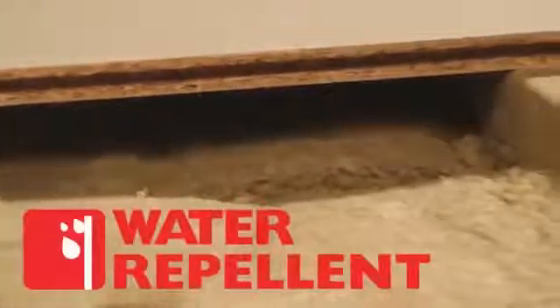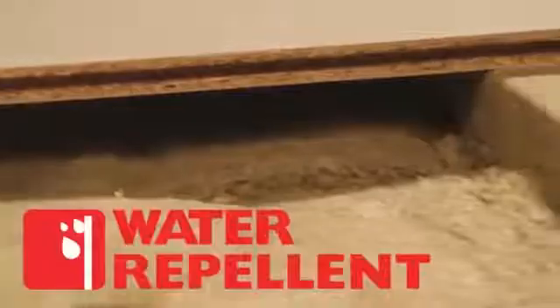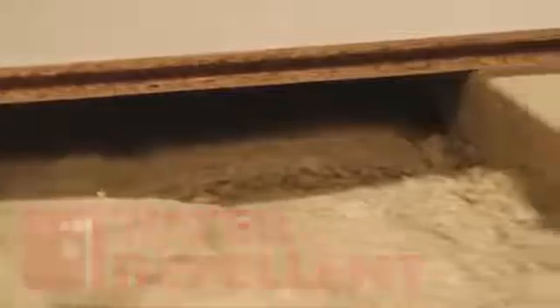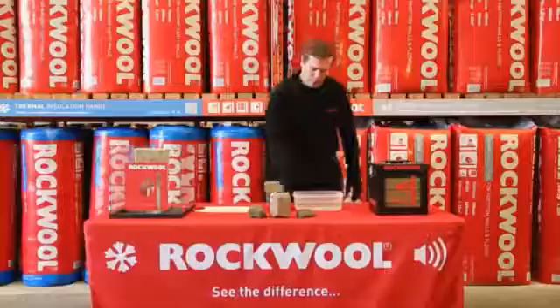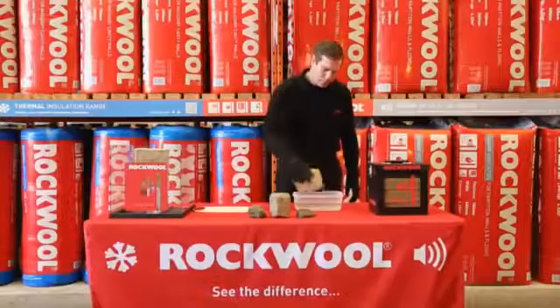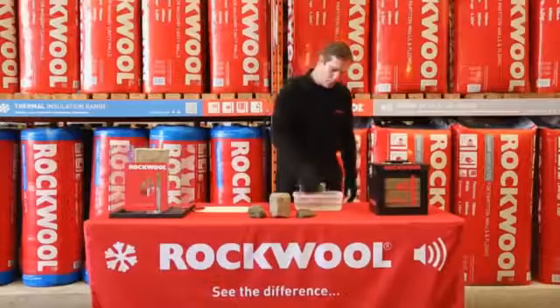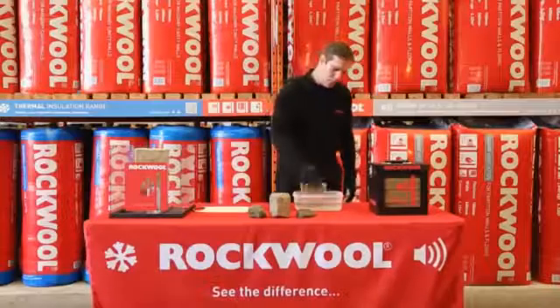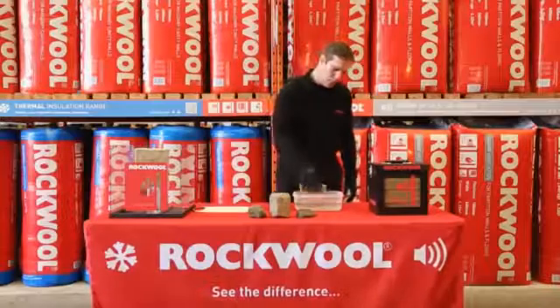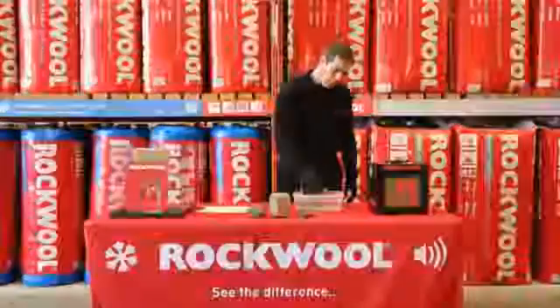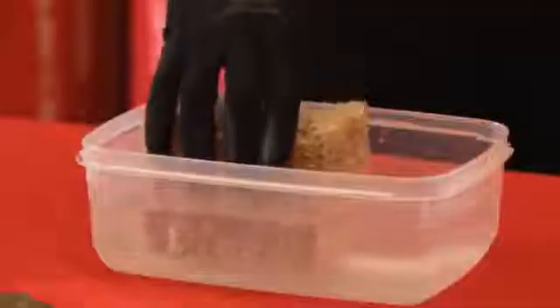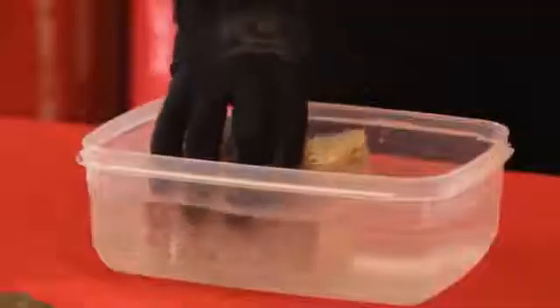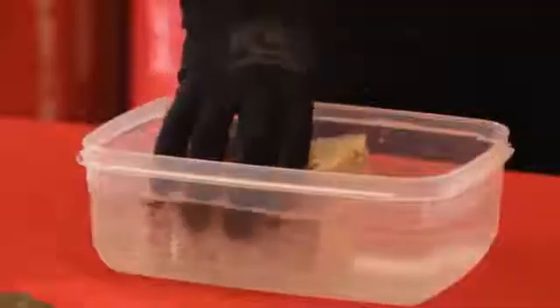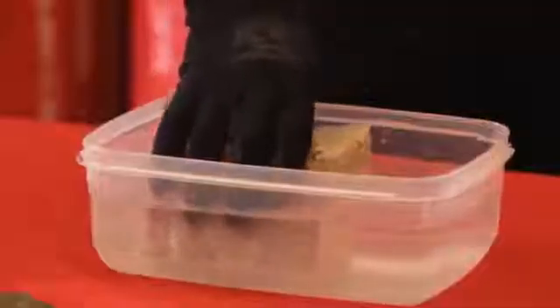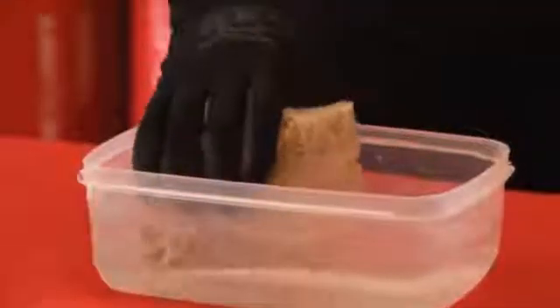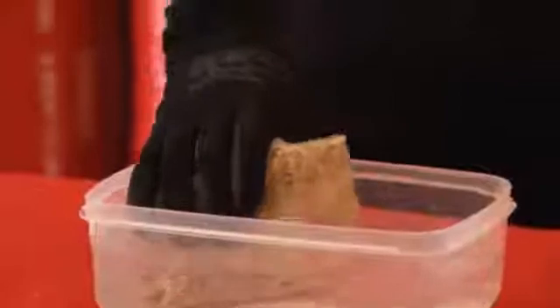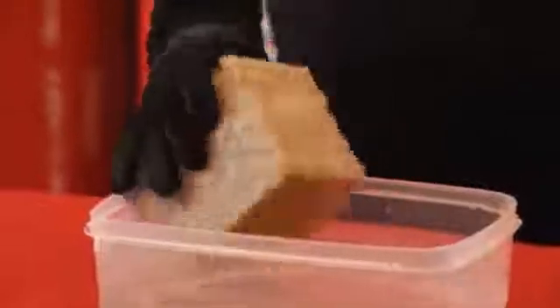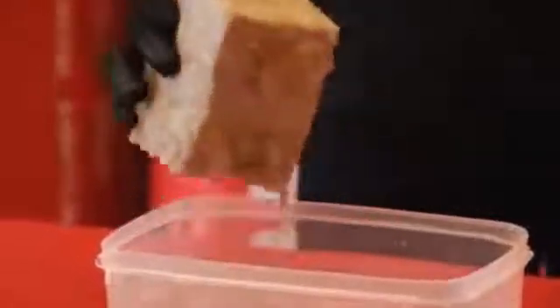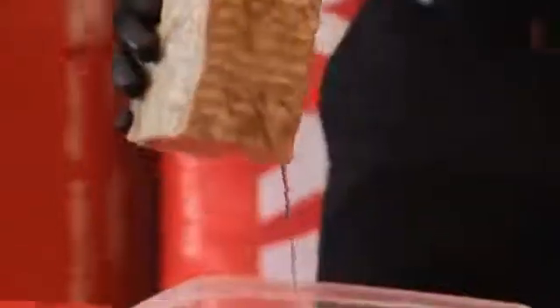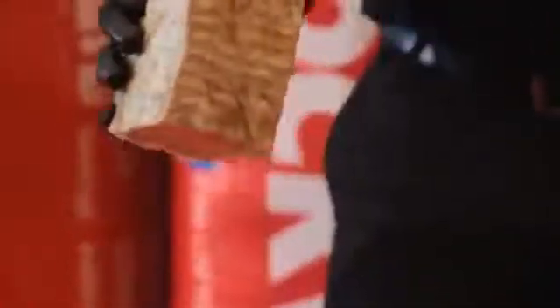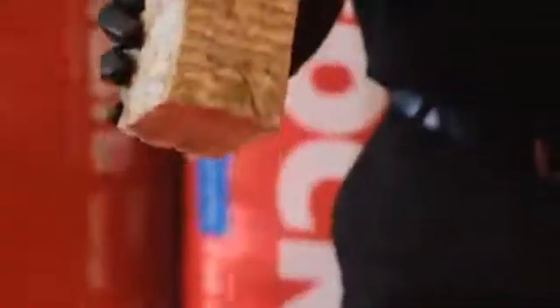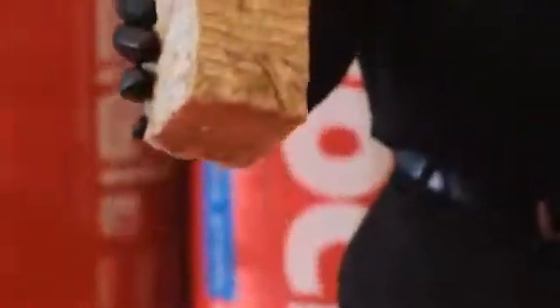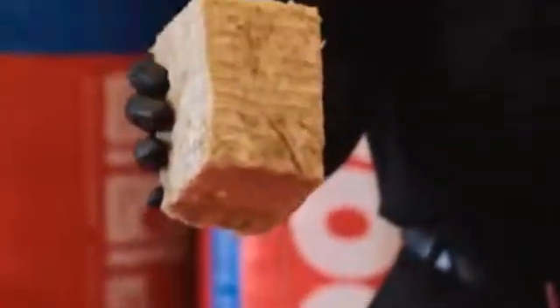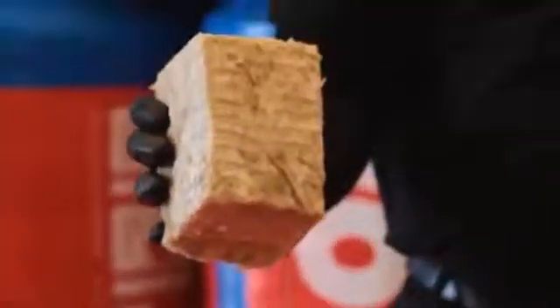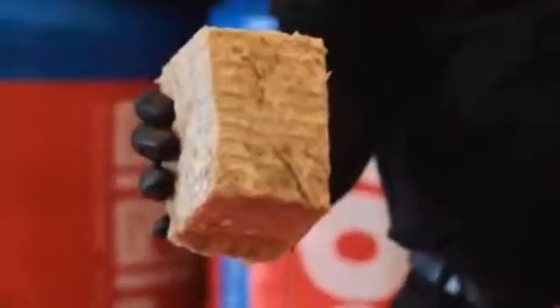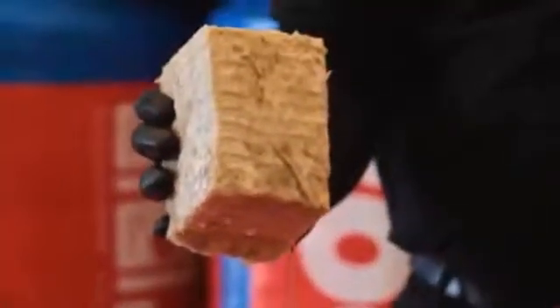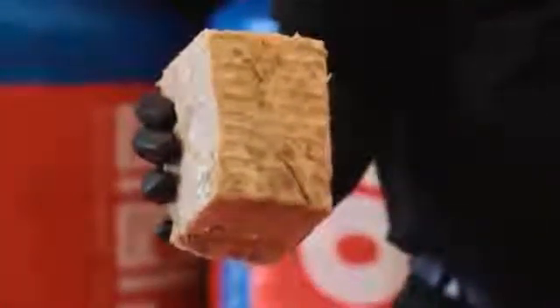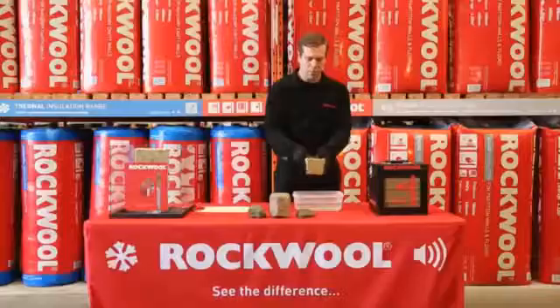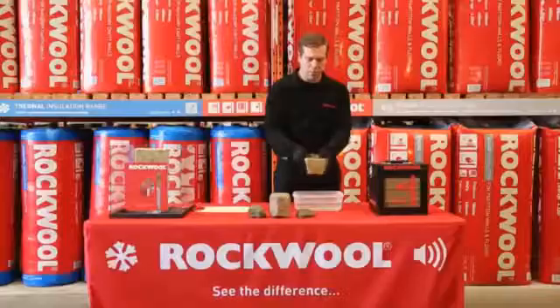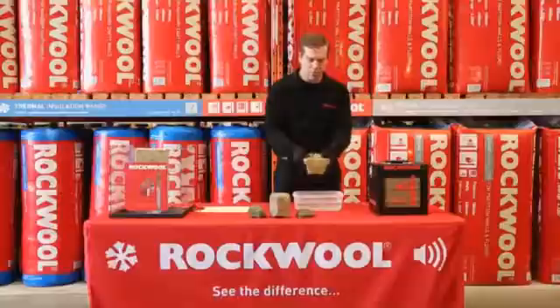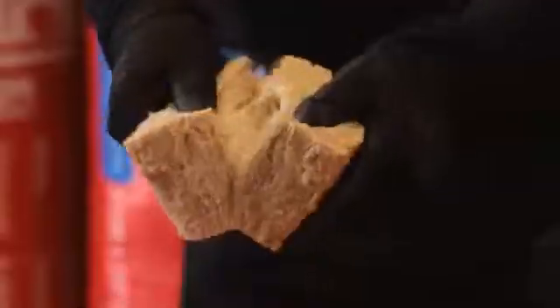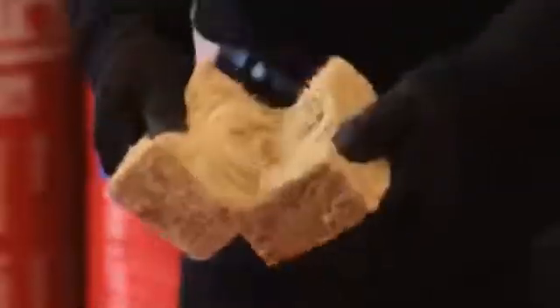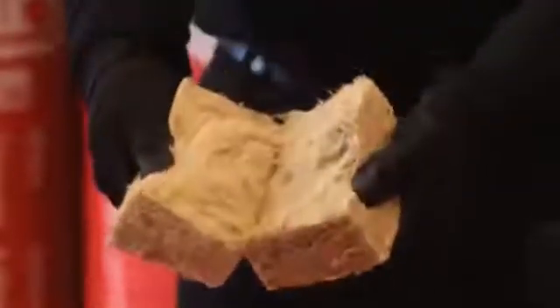Rockwool insulation is also water repellent — it actually resists water and drains it away. Even when we submerge Rockwool, it simply comes back to the surface and water runs off it, and the interior of the wool remains dry and unaffected.